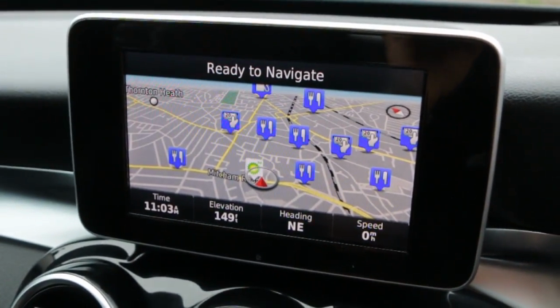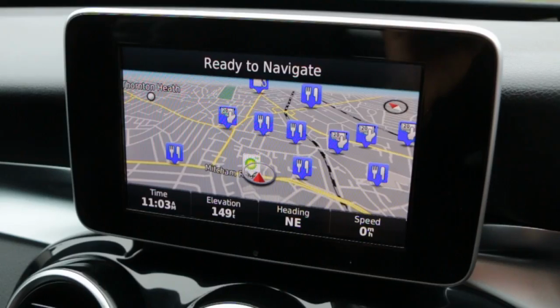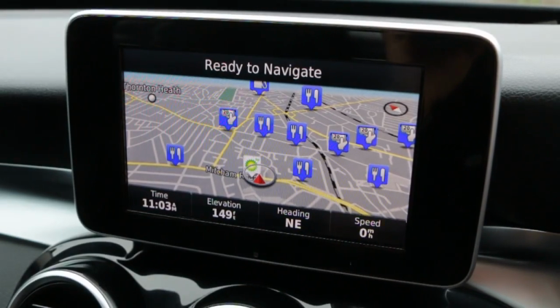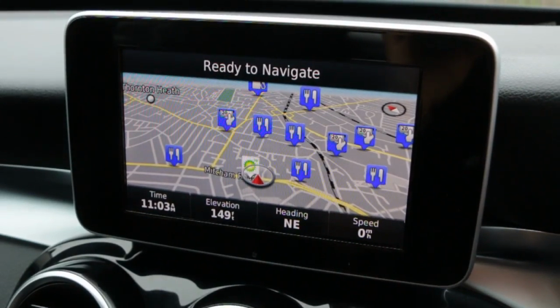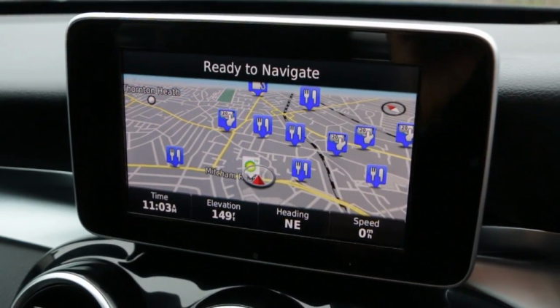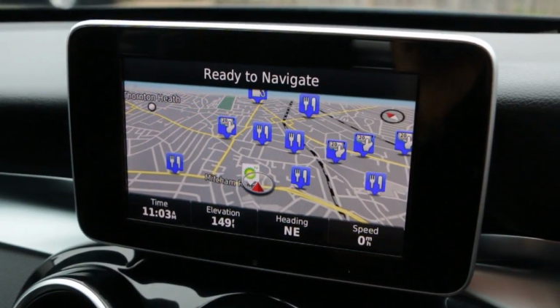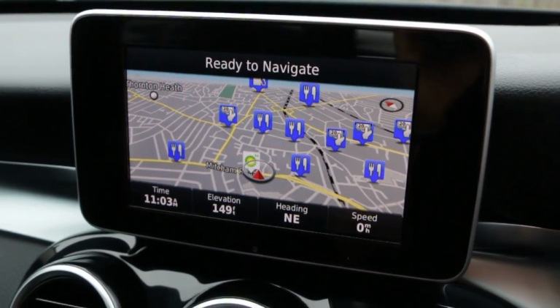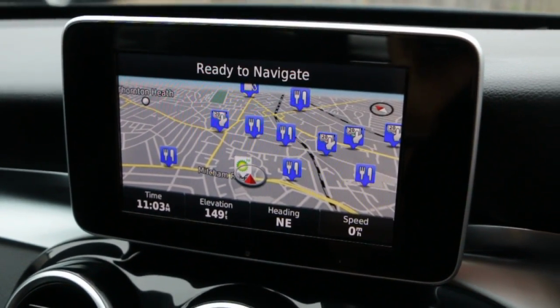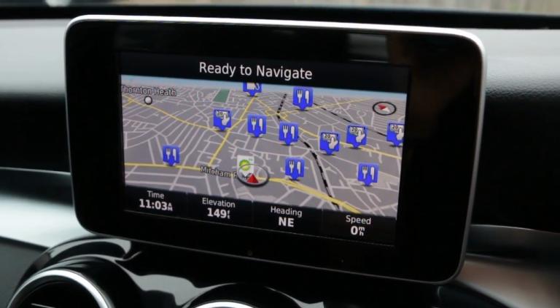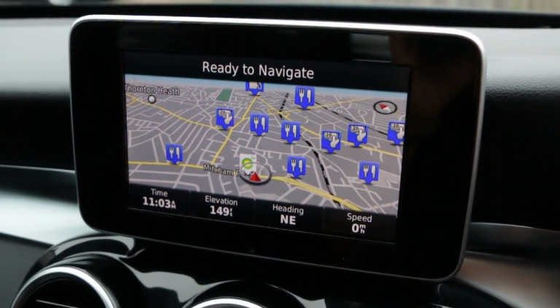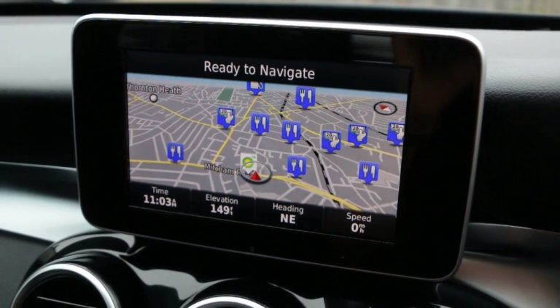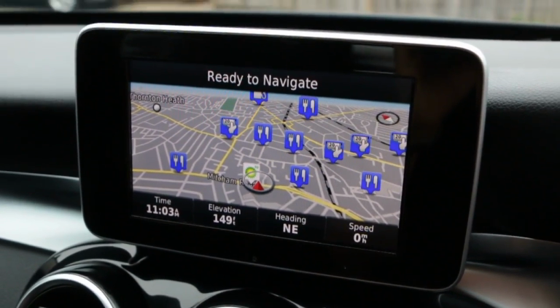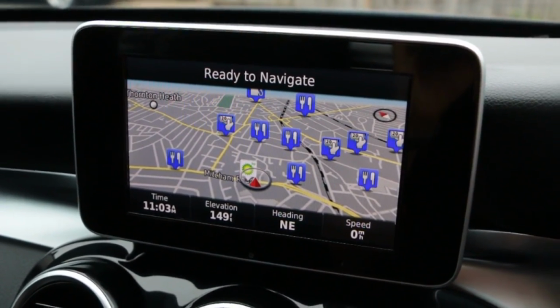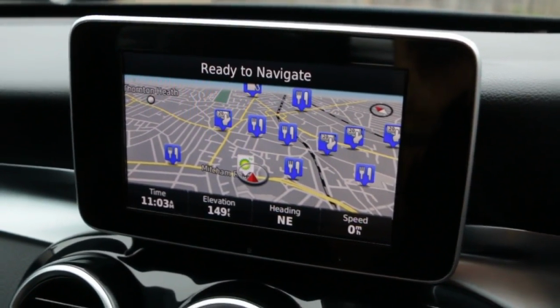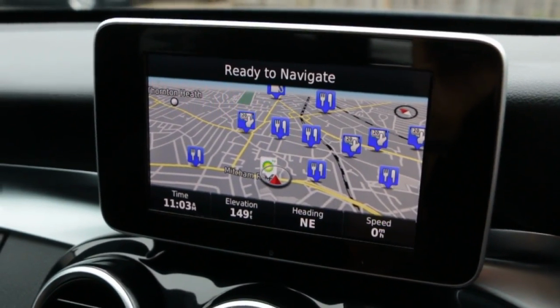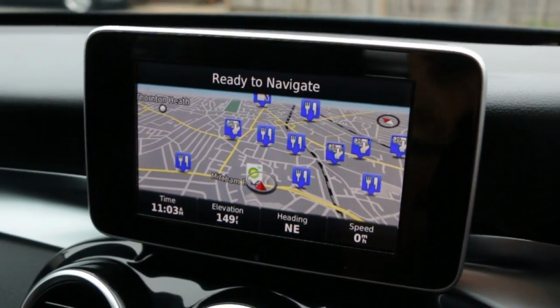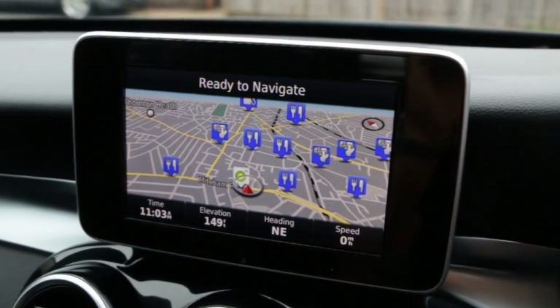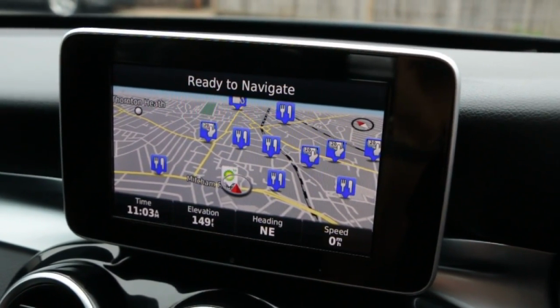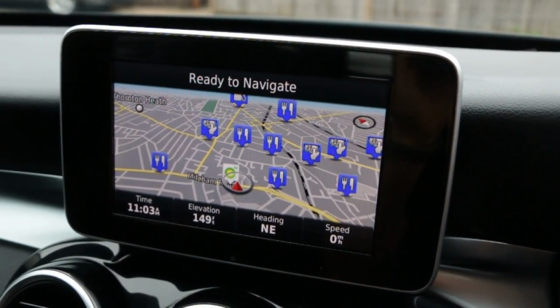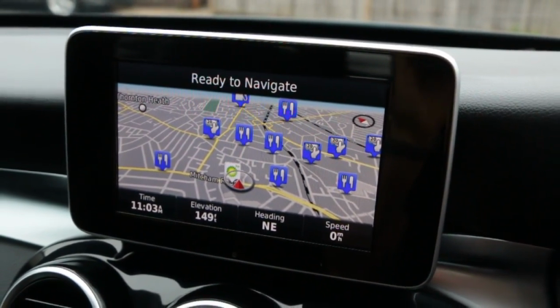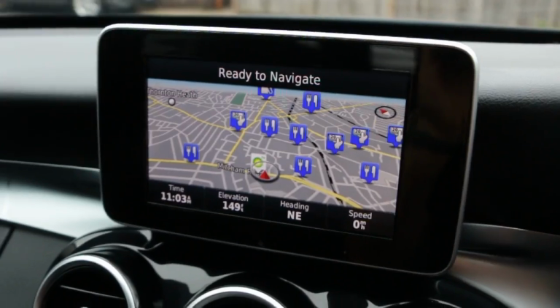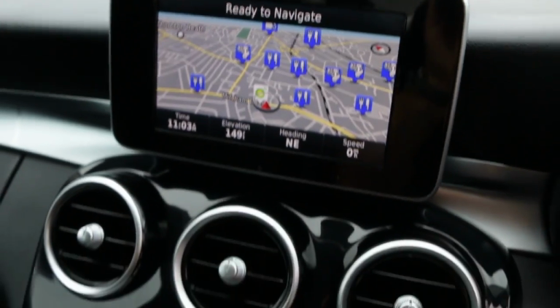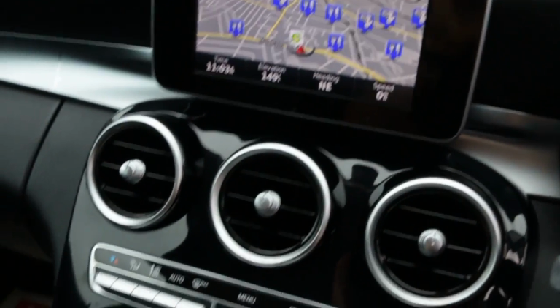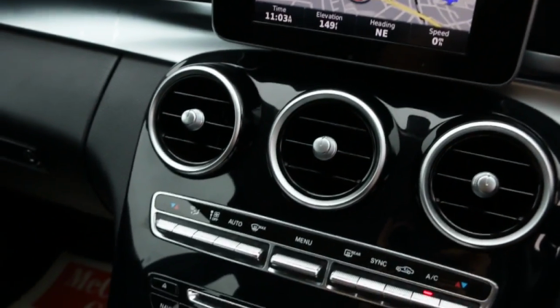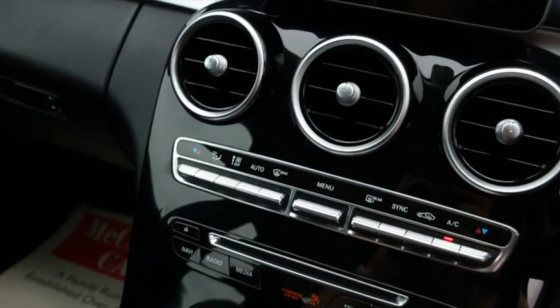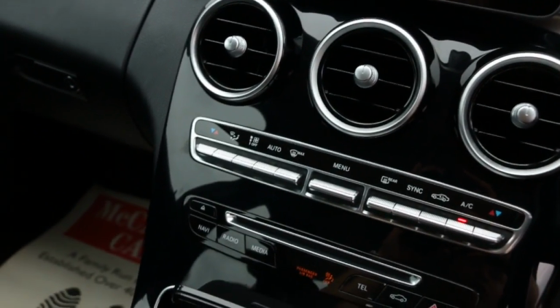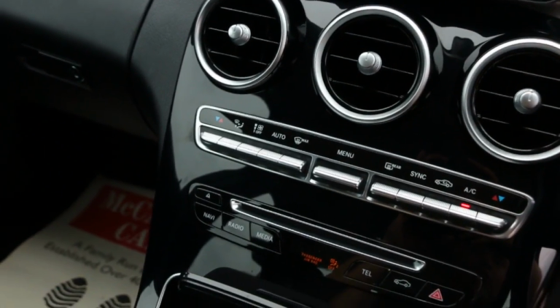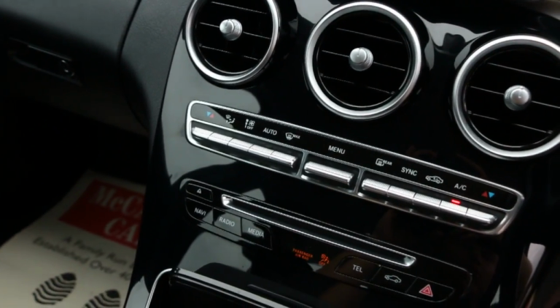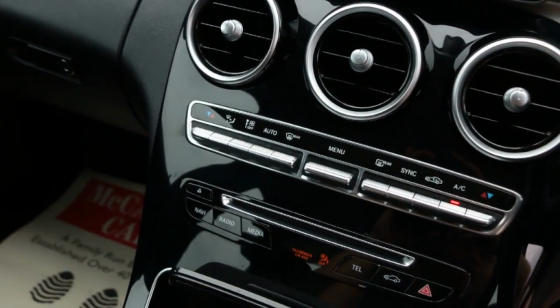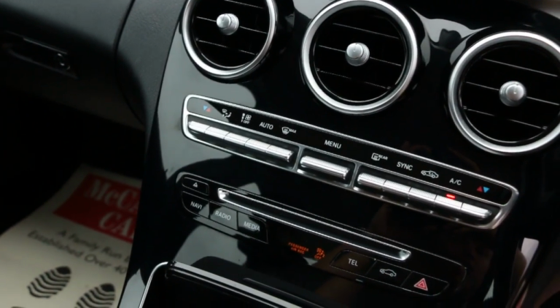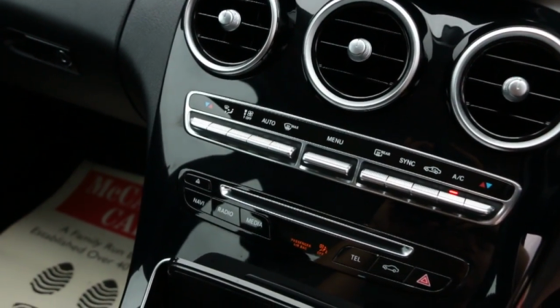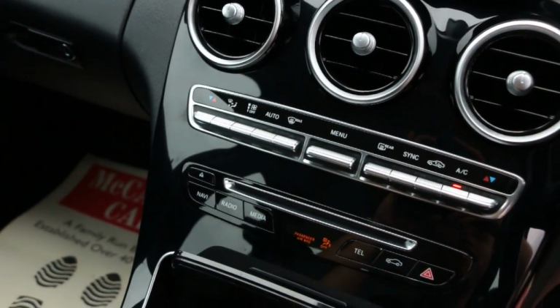Satellite navigation, DAB radio, Bluetooth, telephone, reversing camera, climate control two zone, aircon.